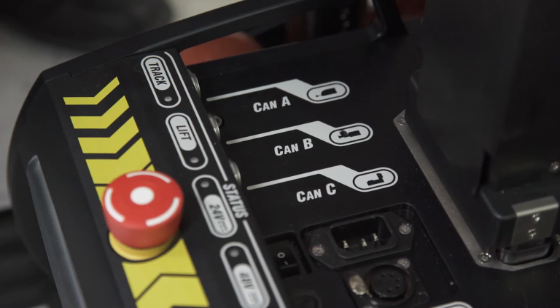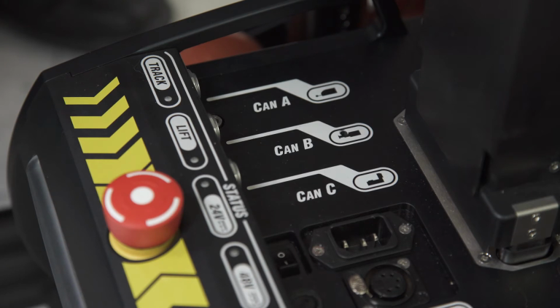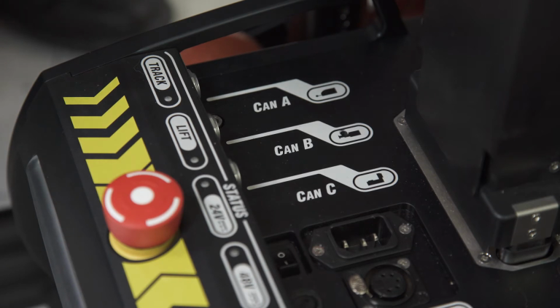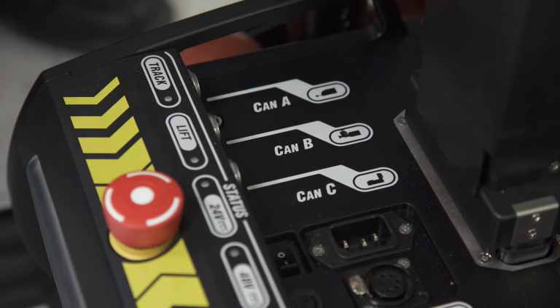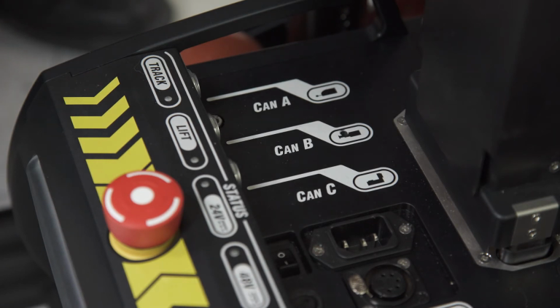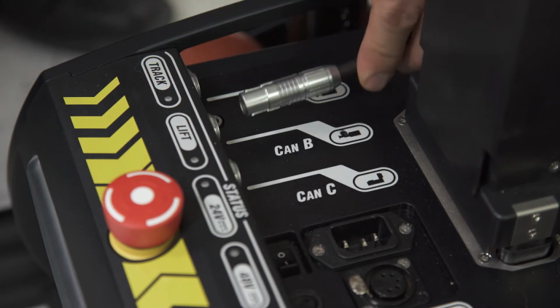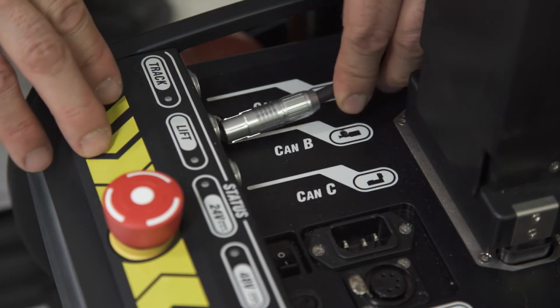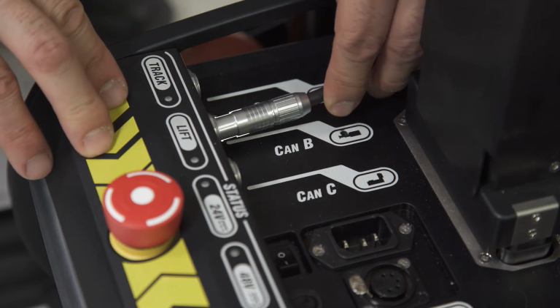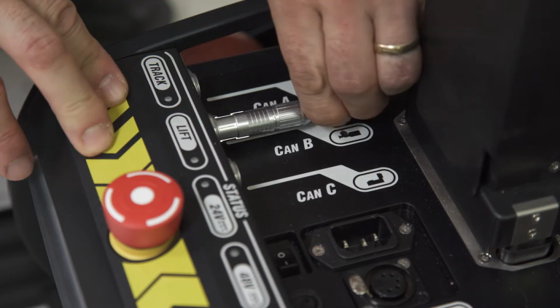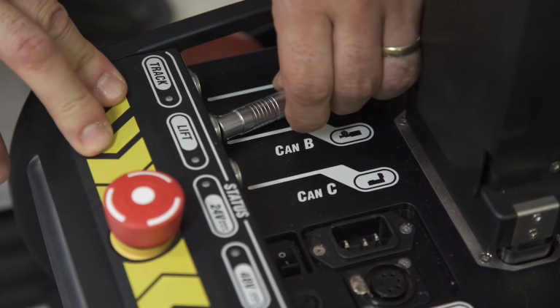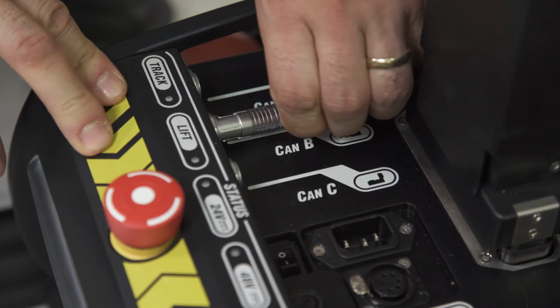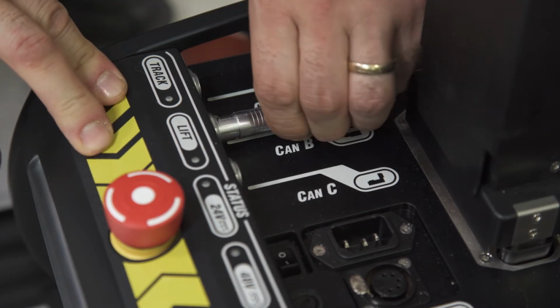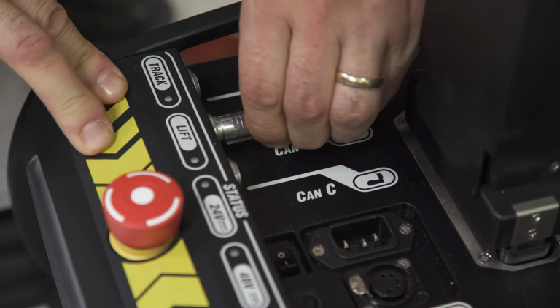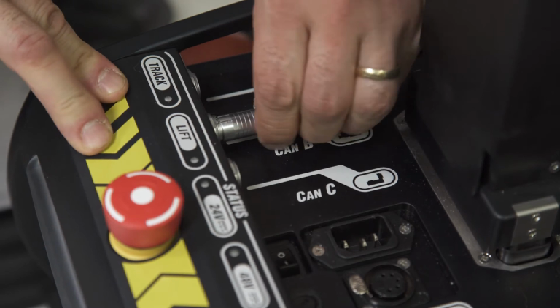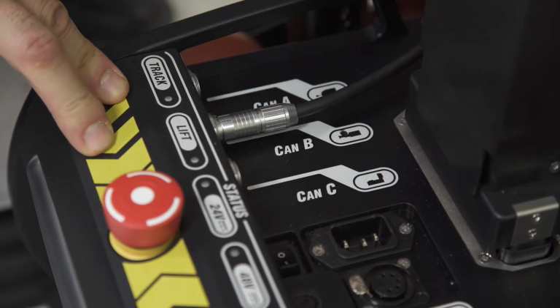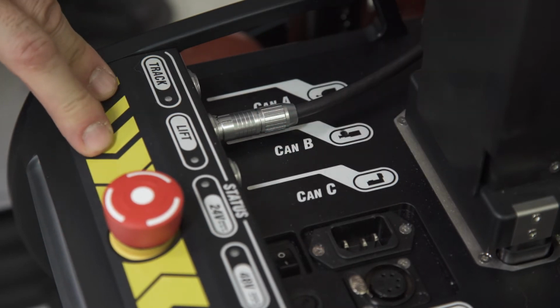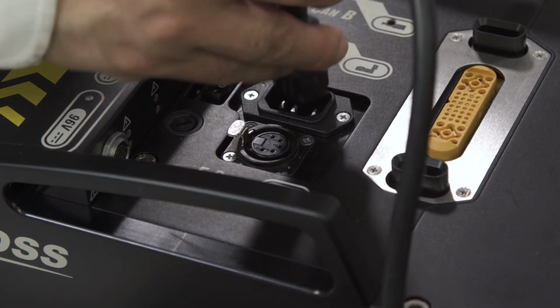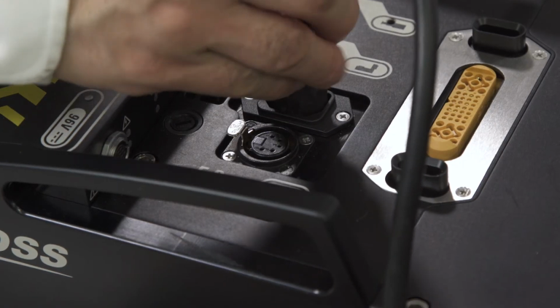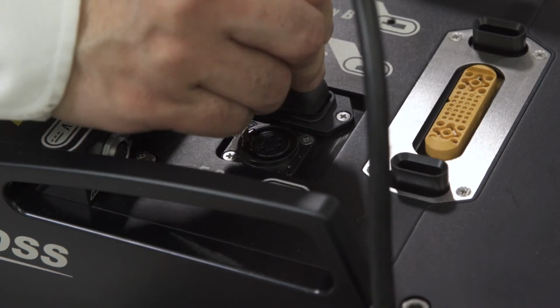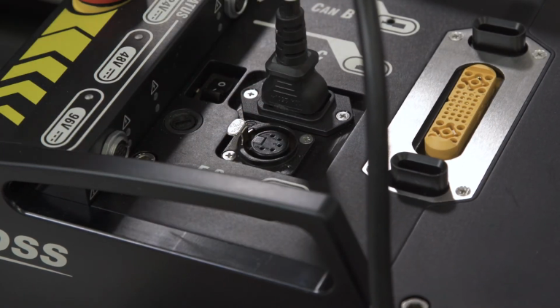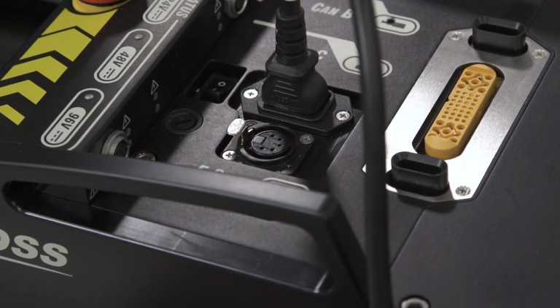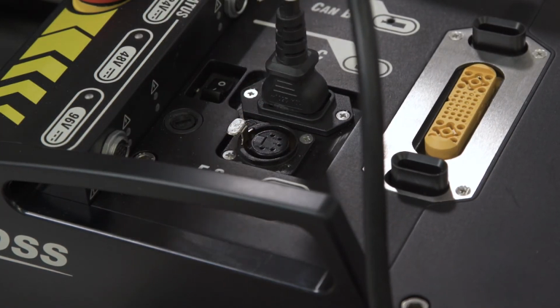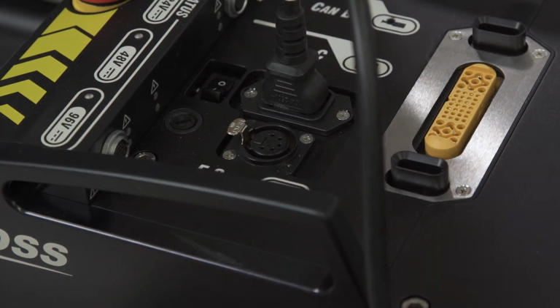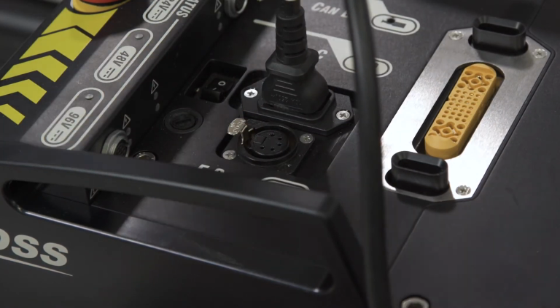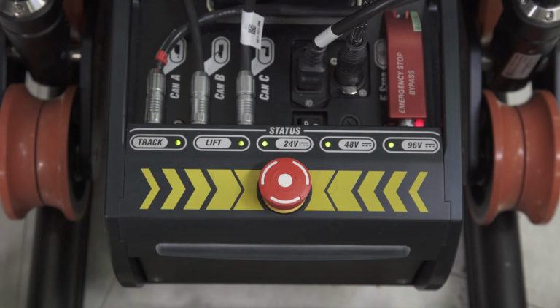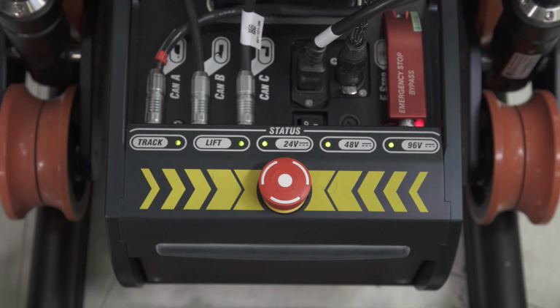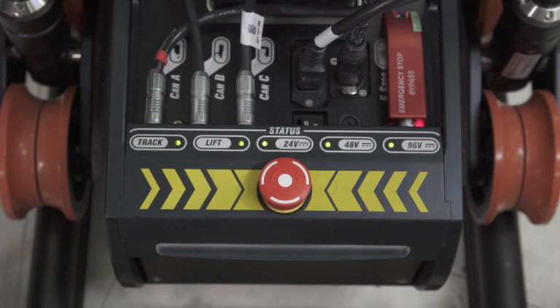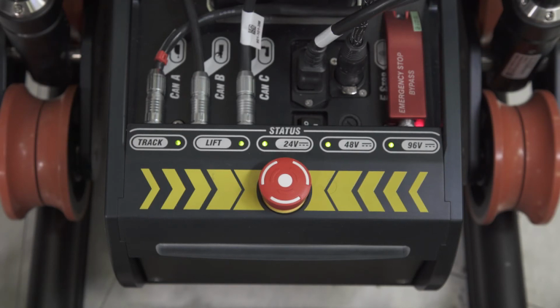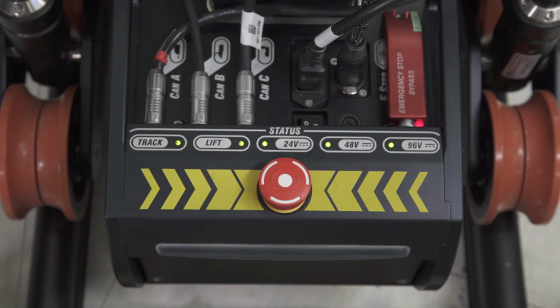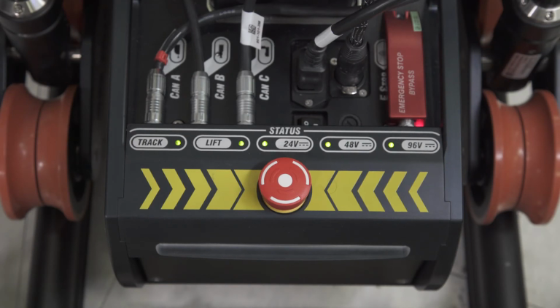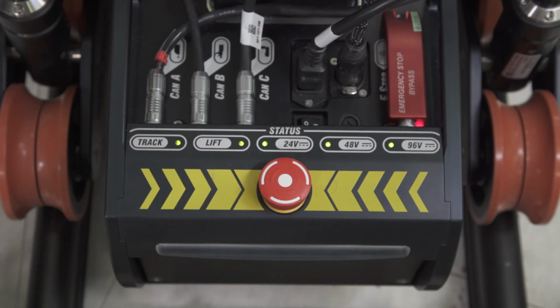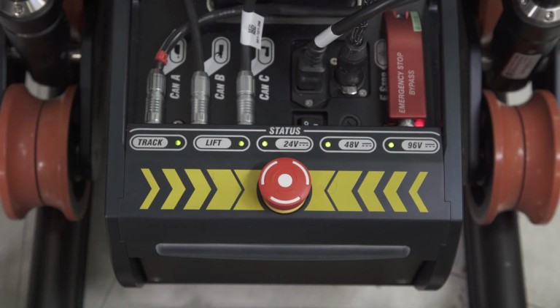Next, the electrical connections — starting with the CAN cable that connects the lift to the dolly, and the power connection for the dolly FRU. The rest of the connections between the dolly and the track encoder and the control systems are then put in place.